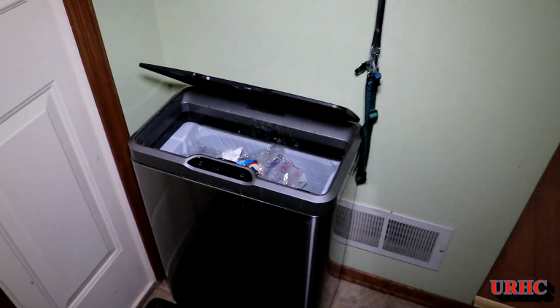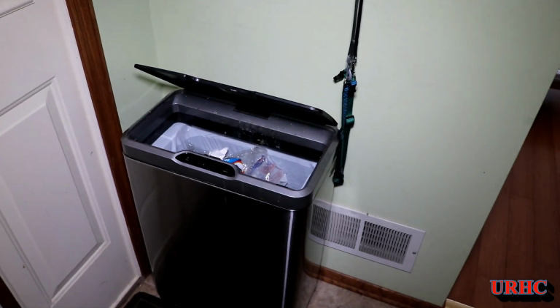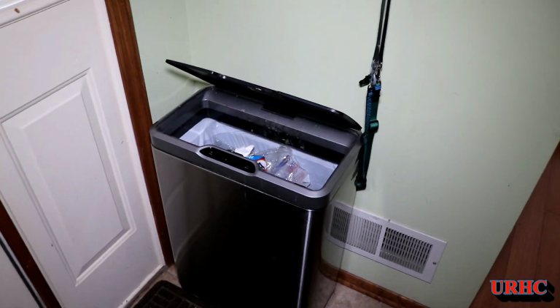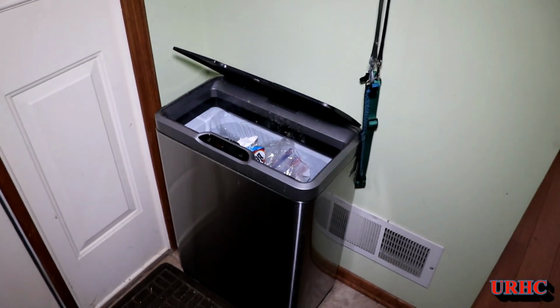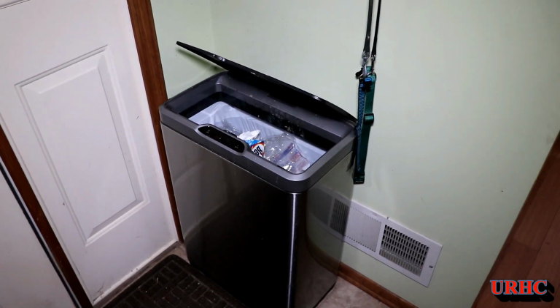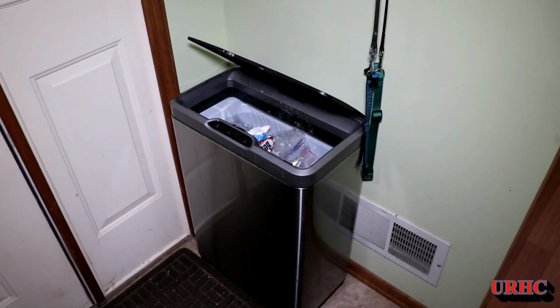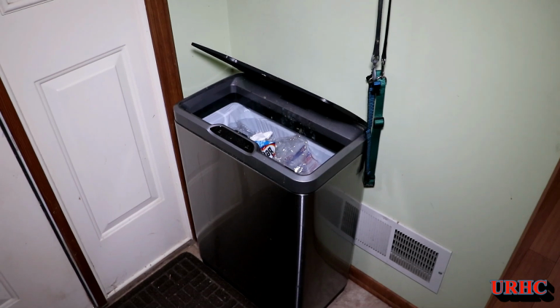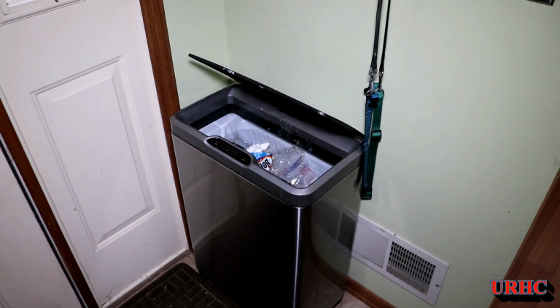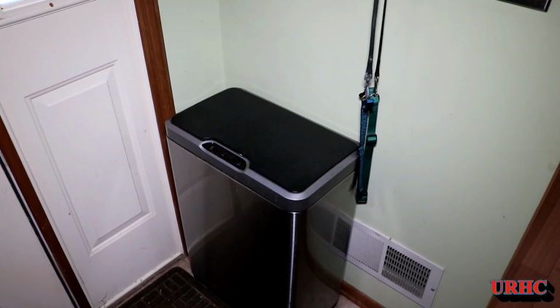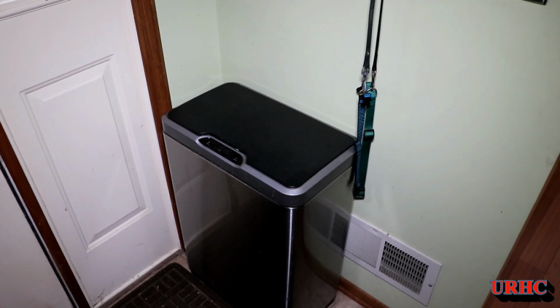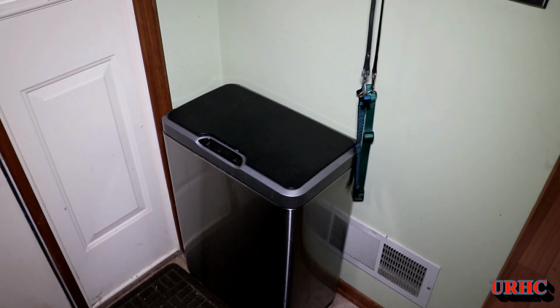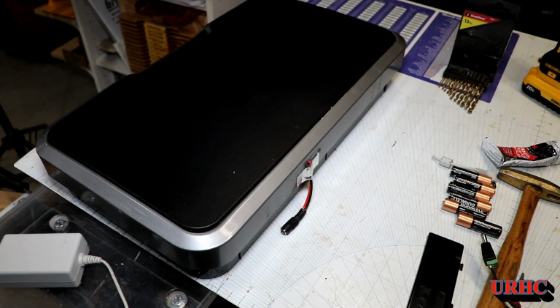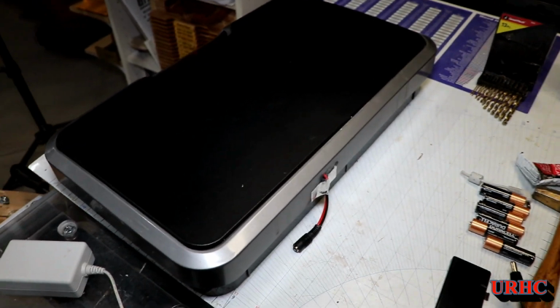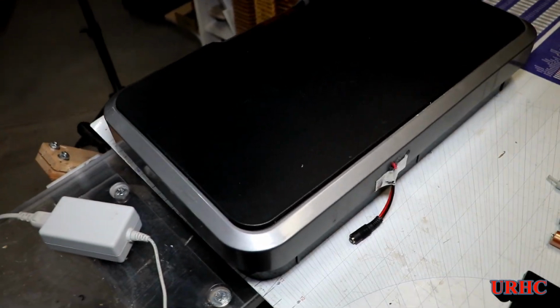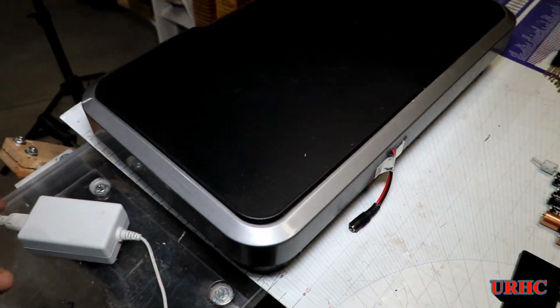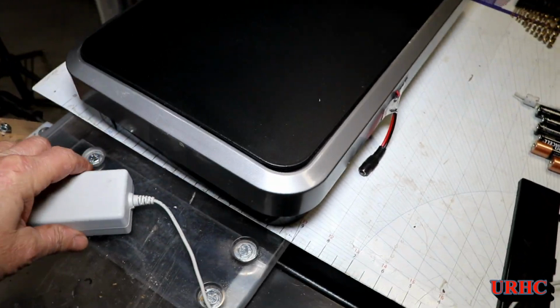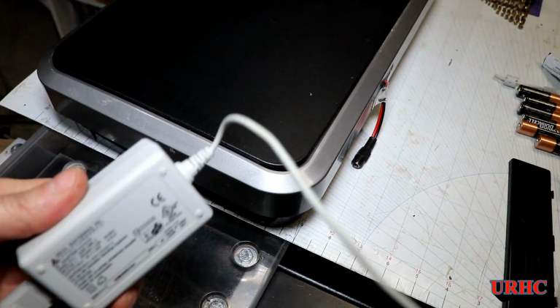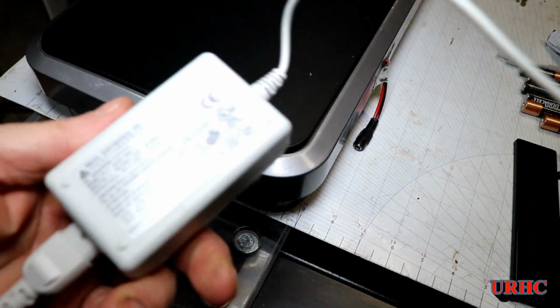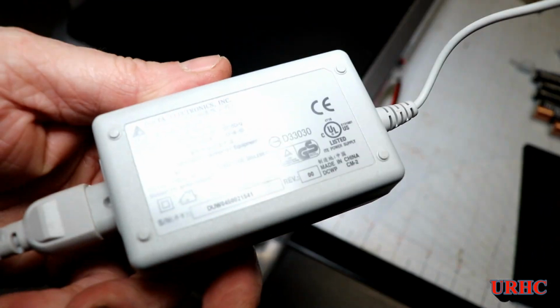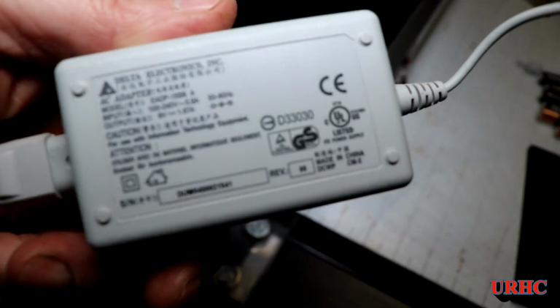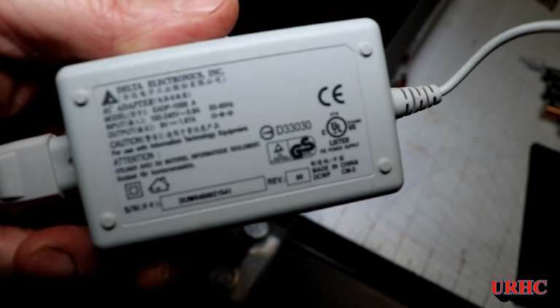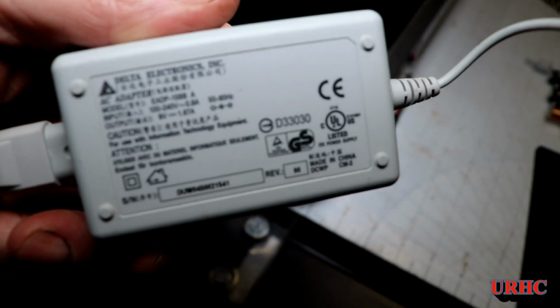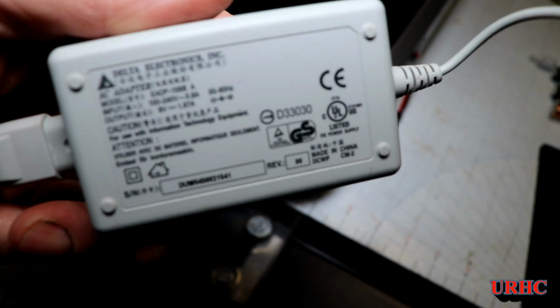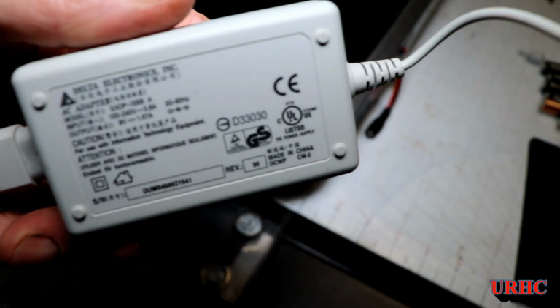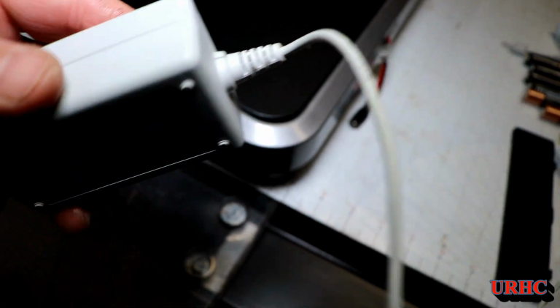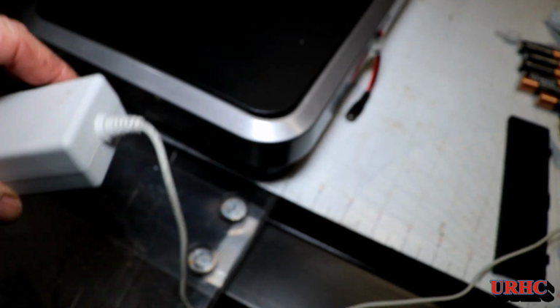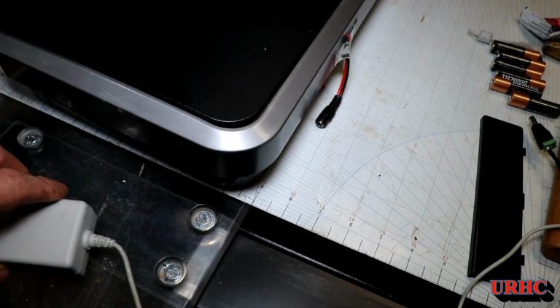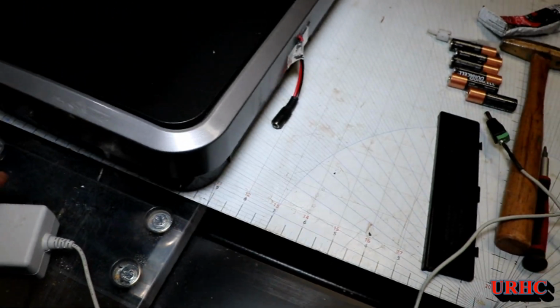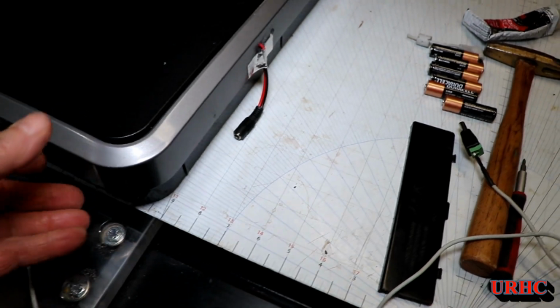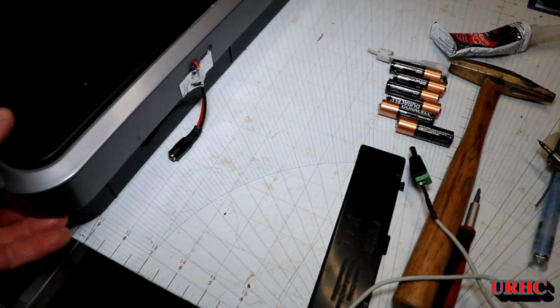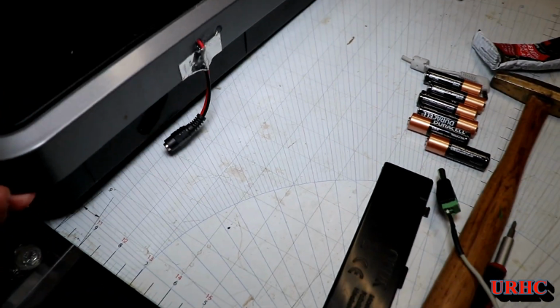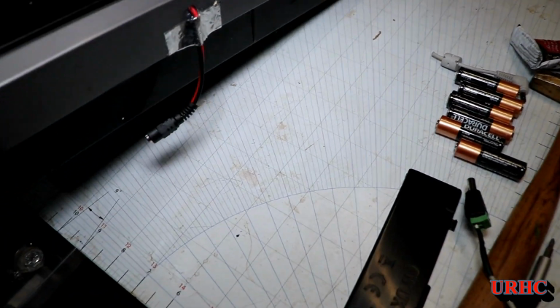About every four weeks it goes through six batteries, and I figured that's 360 batteries we've been through over a period of five years, or about $150 worth of batteries. I found this old nine-volt power supply in my junk and decided to just drill a hole in the back of it.